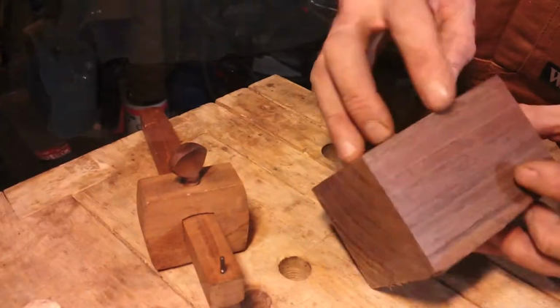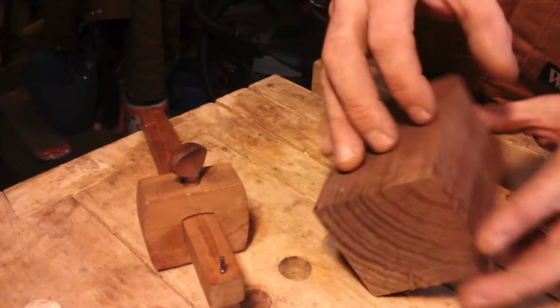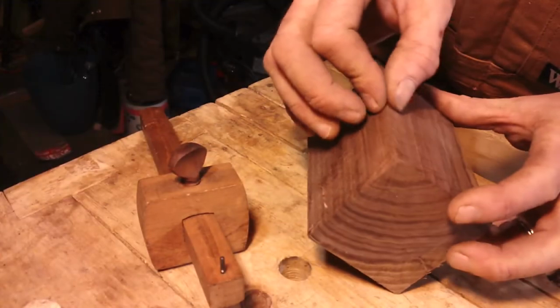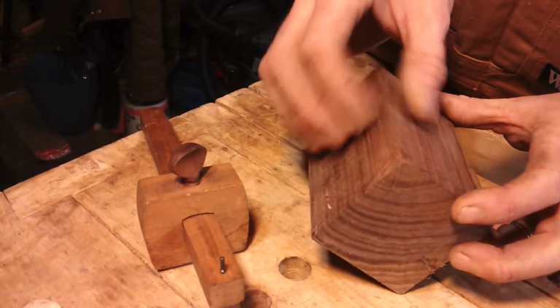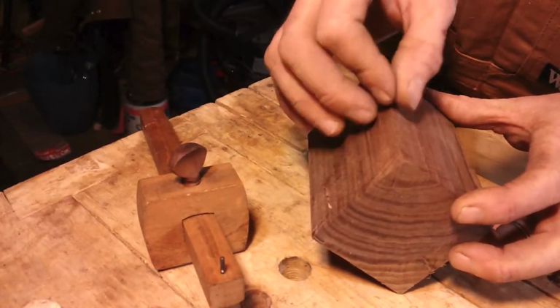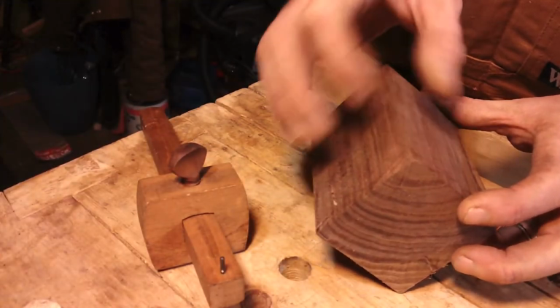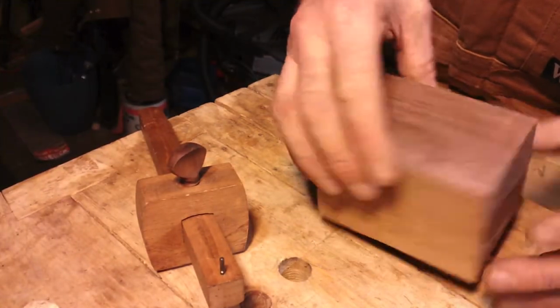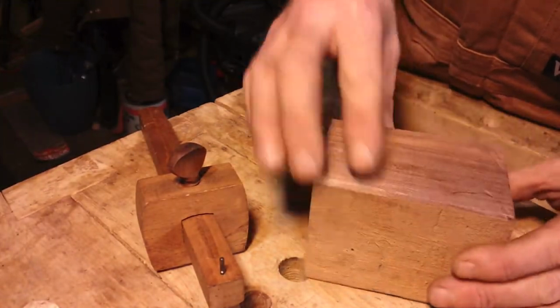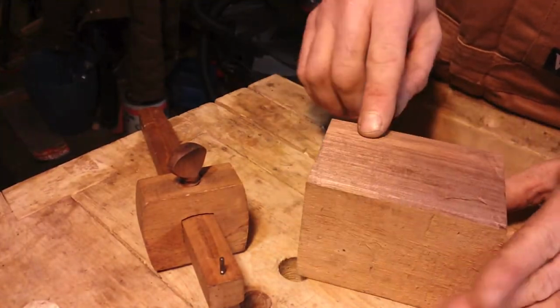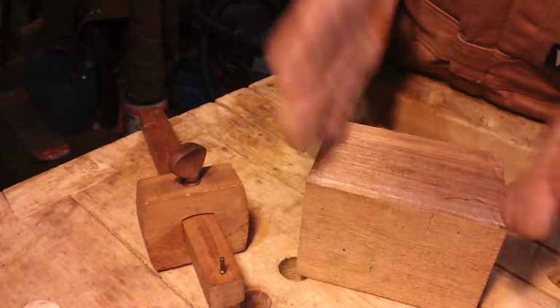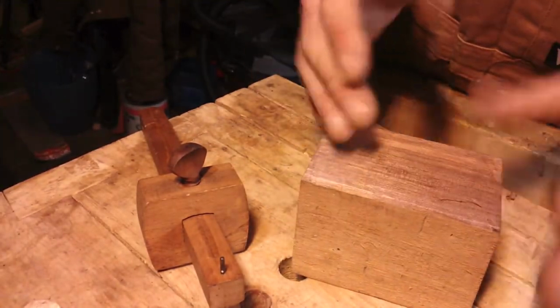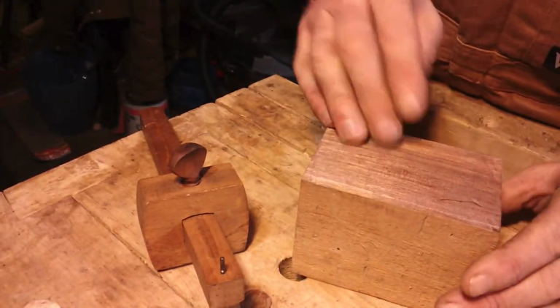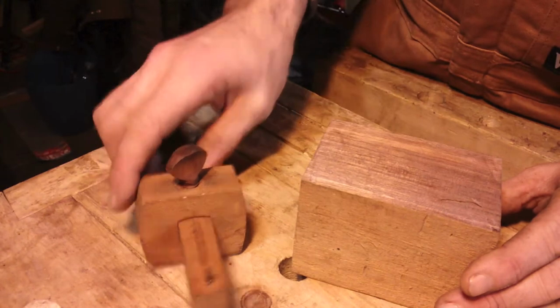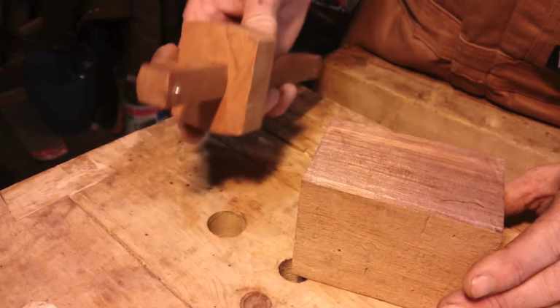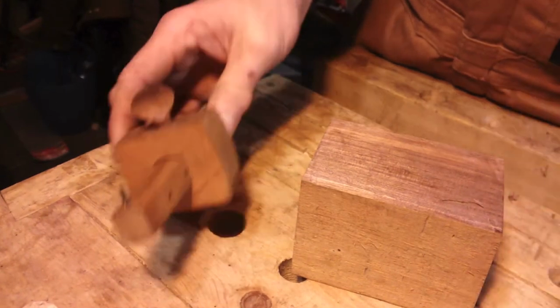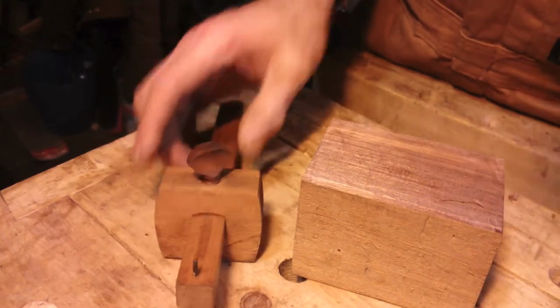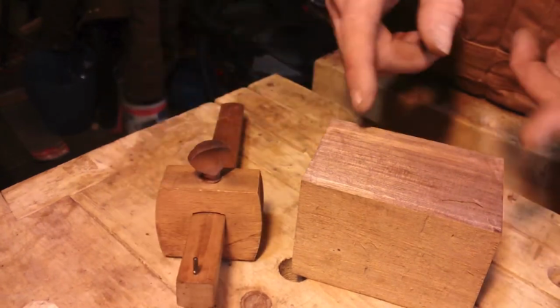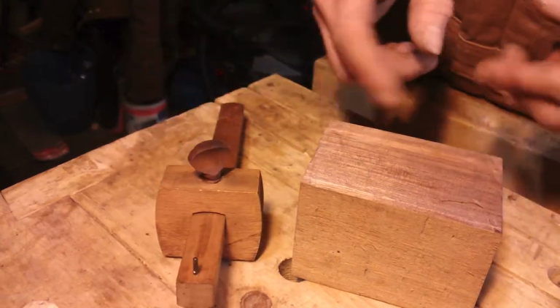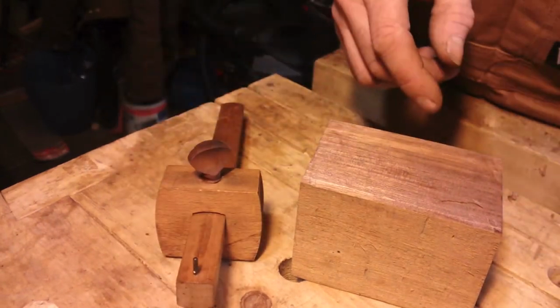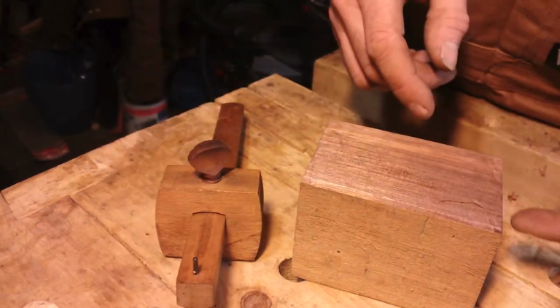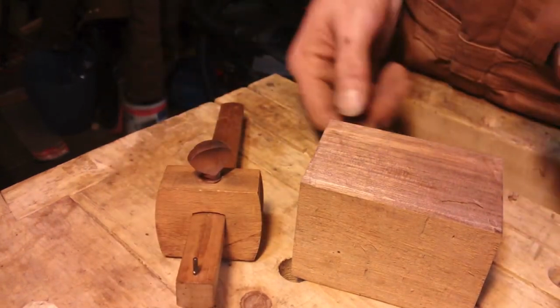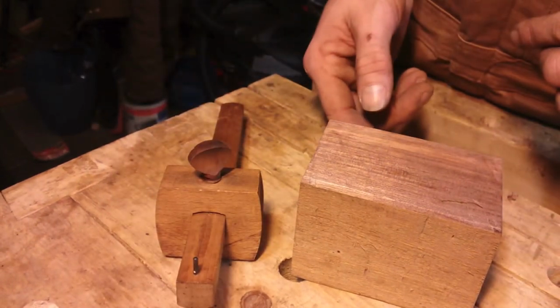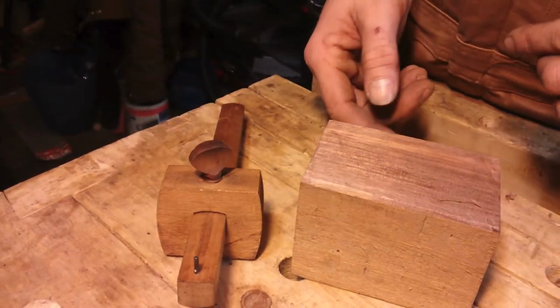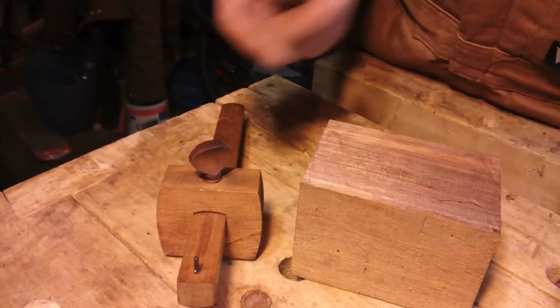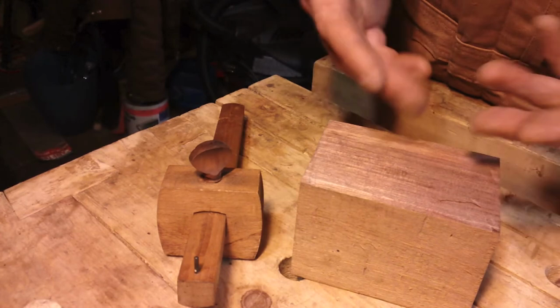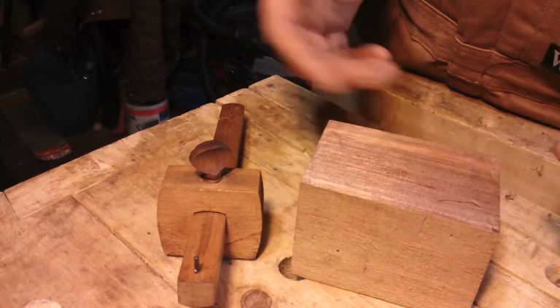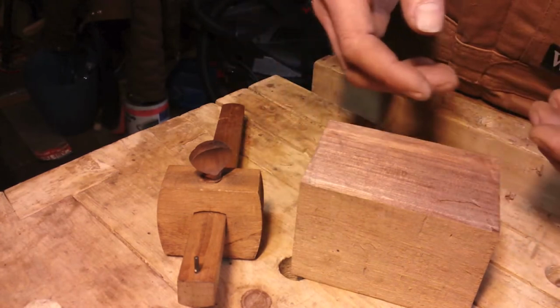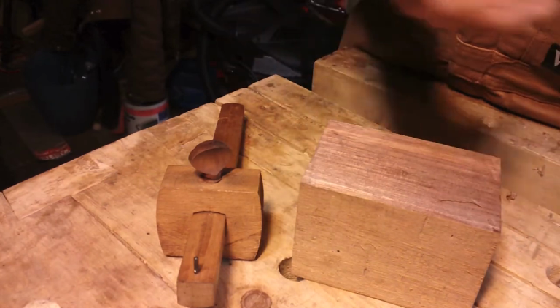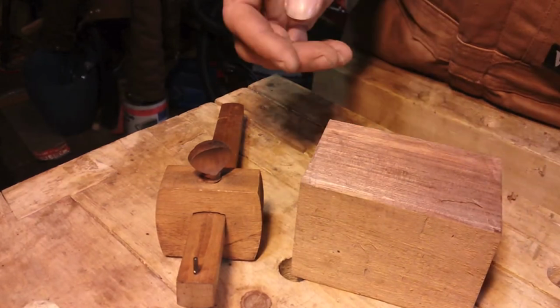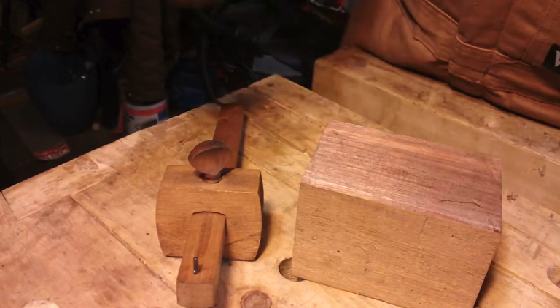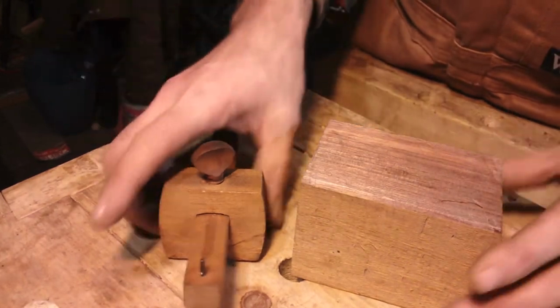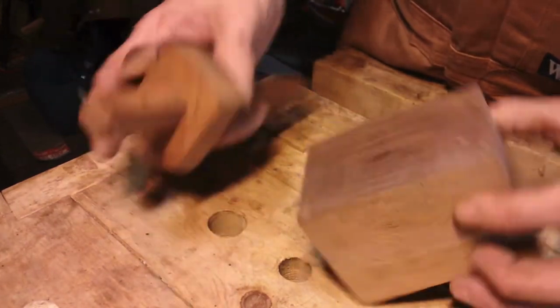Here's my reference edge that's square. I got four inches. I think Roy did his by three and a half, by an inch and a half, by an inch and a half. I'm going four by two by two — just a little bigger.